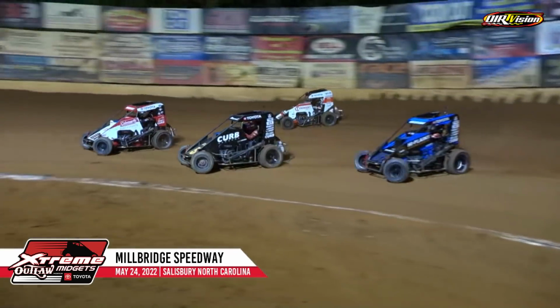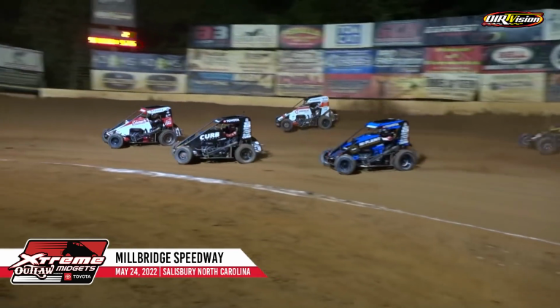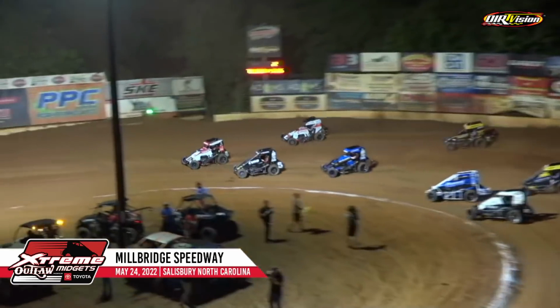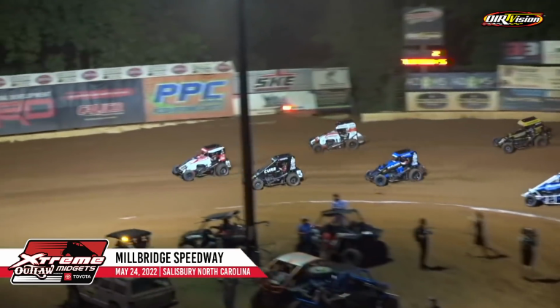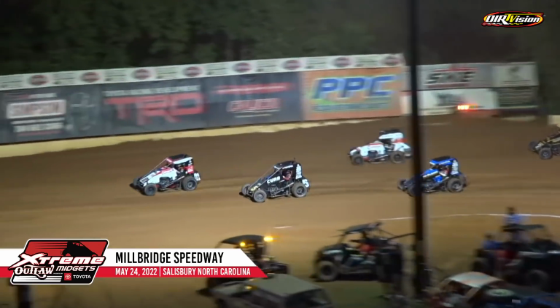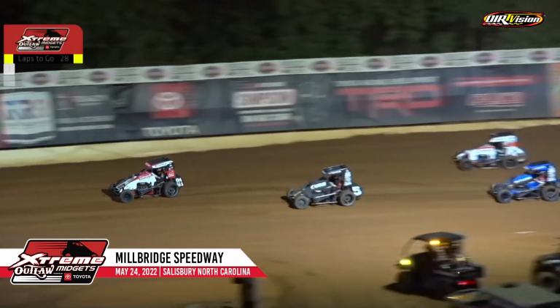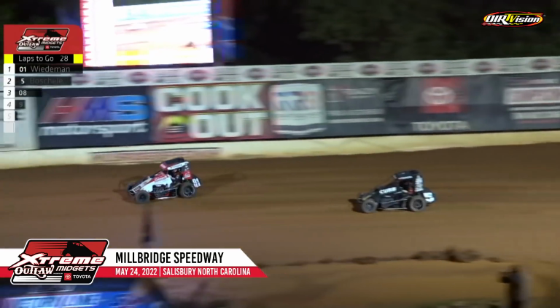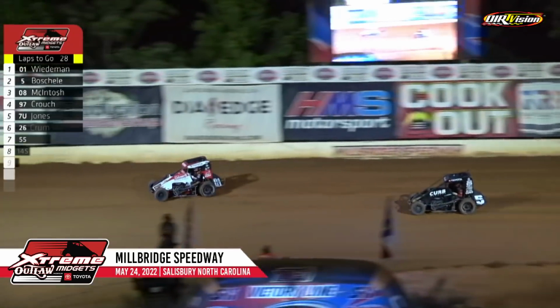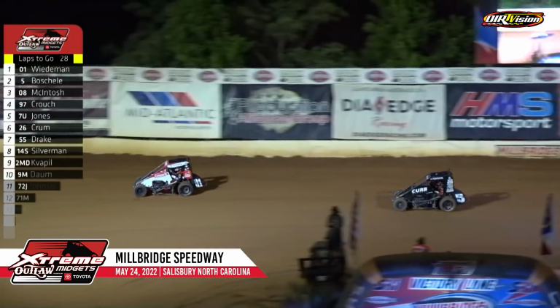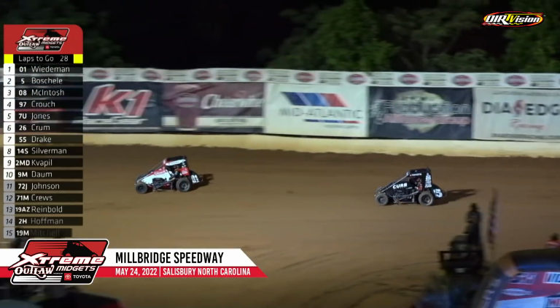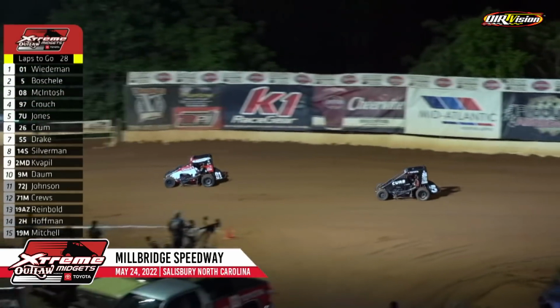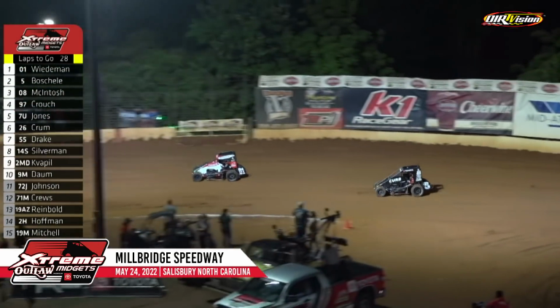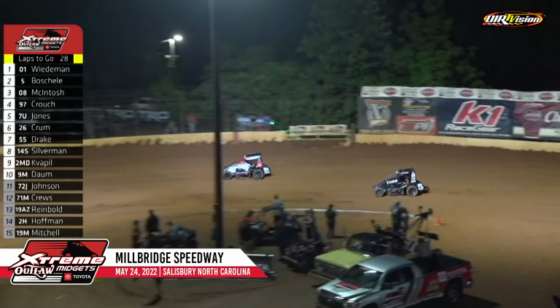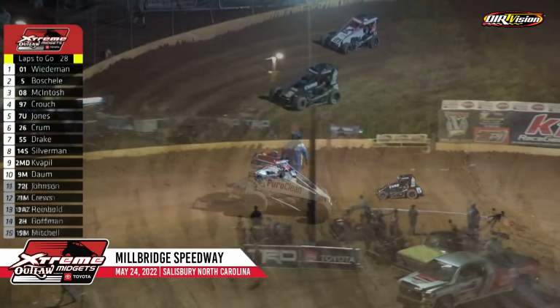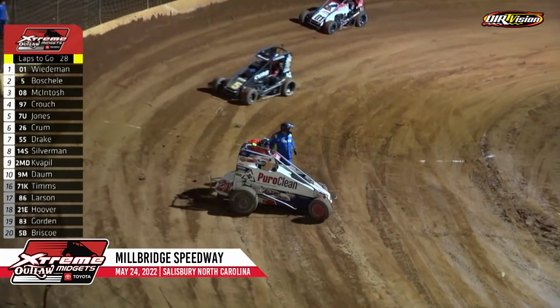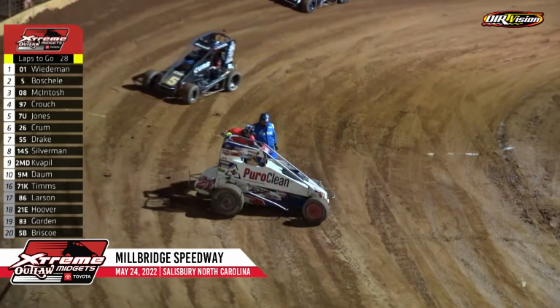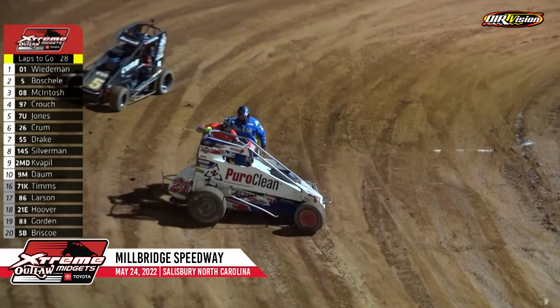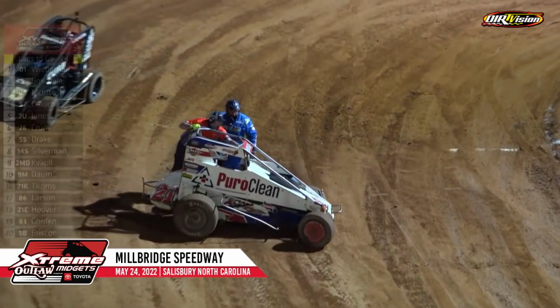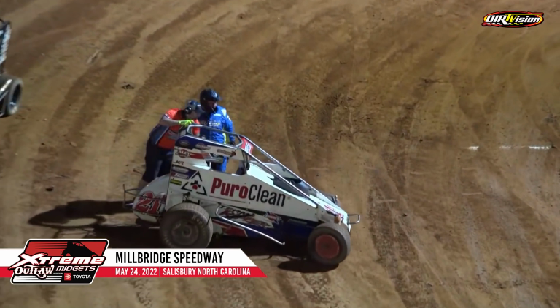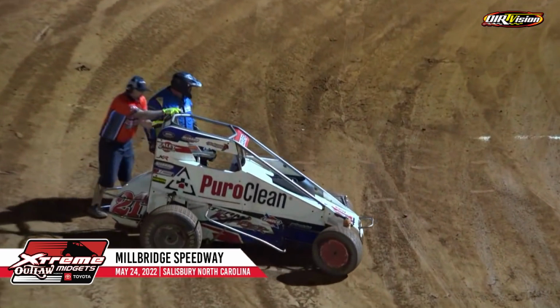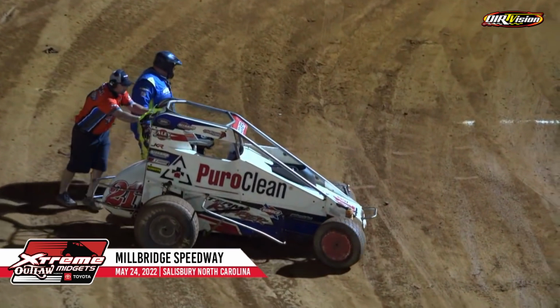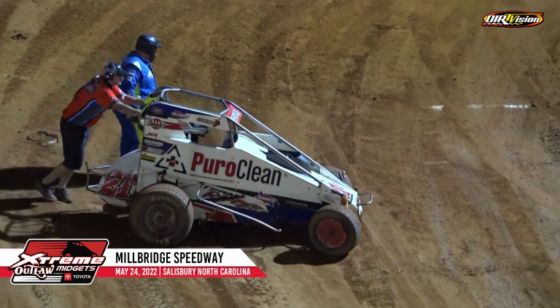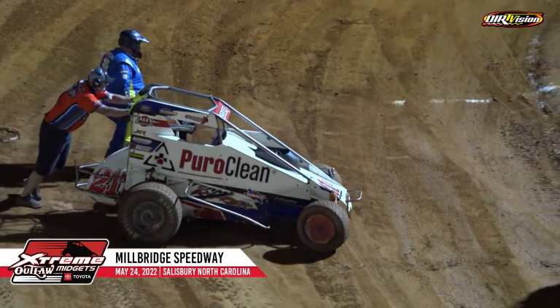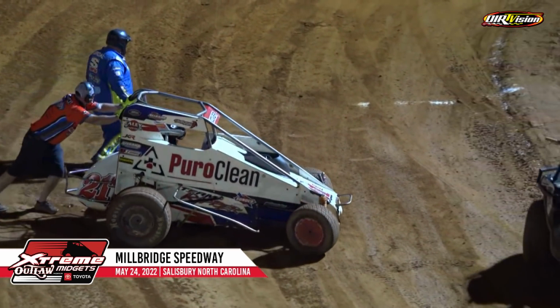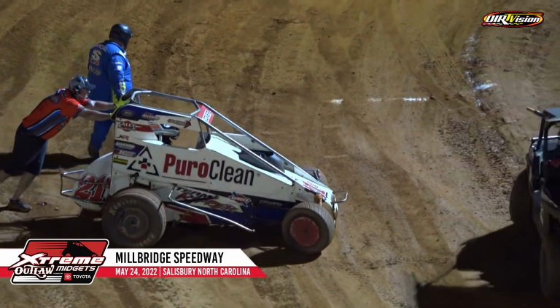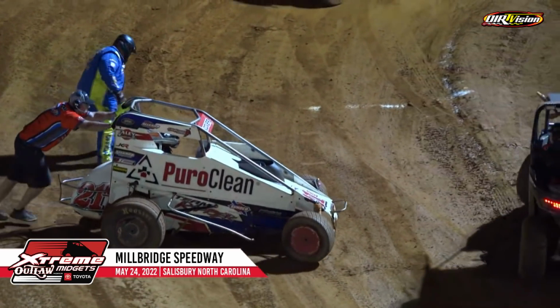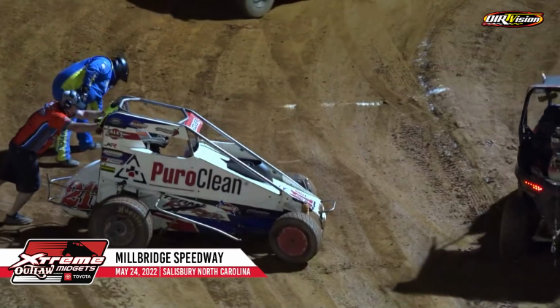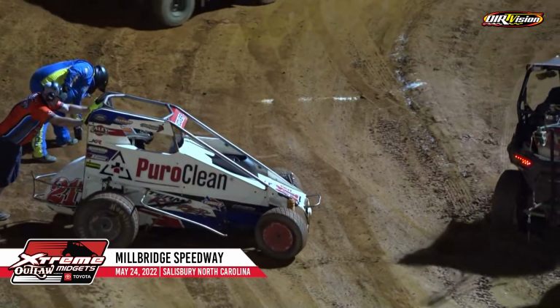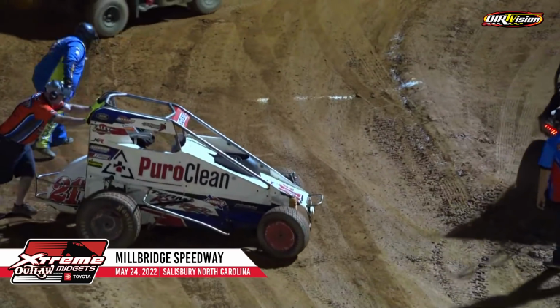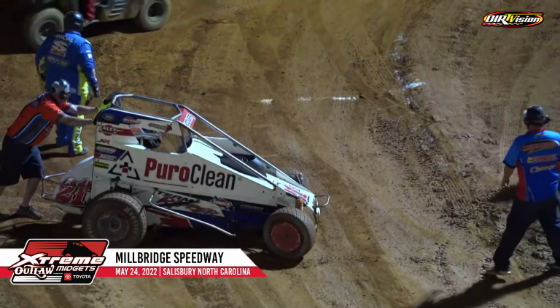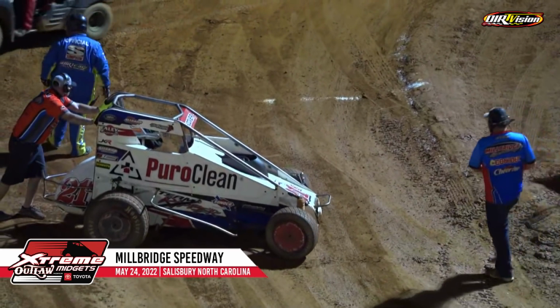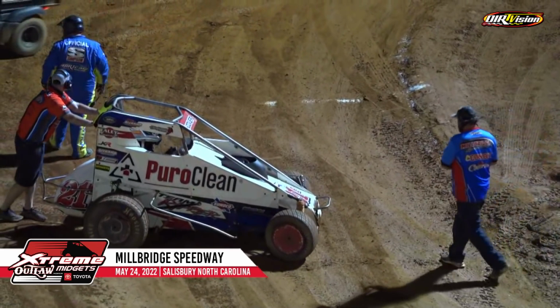Cannon Mack, Brandon Crouch, Kyle Jones your top five as we got one upside down. All cars come to a stop as Hoover ends up on all fours, and they will pick him up — obviously damage to that race car.